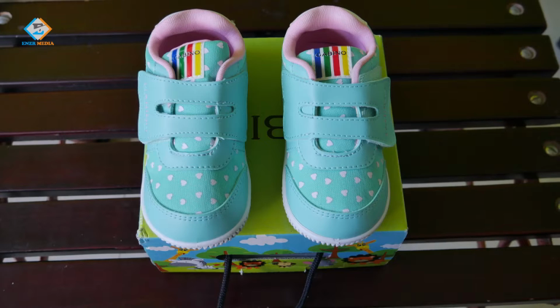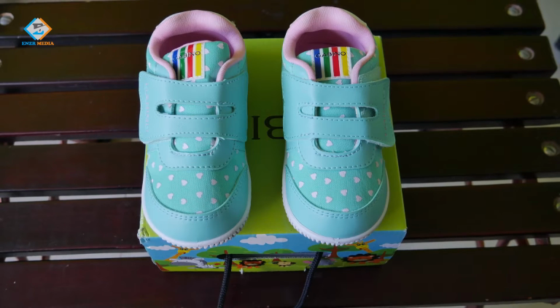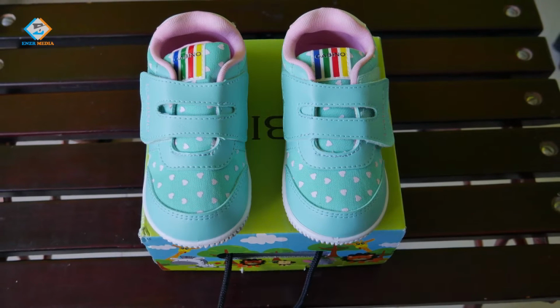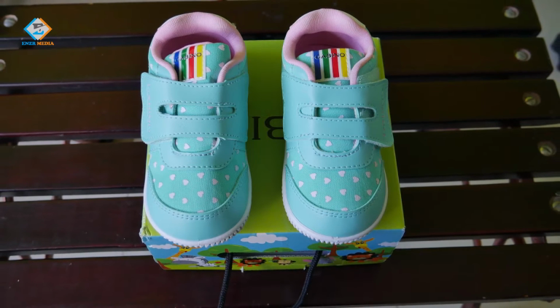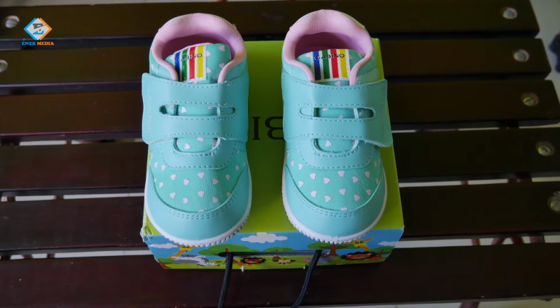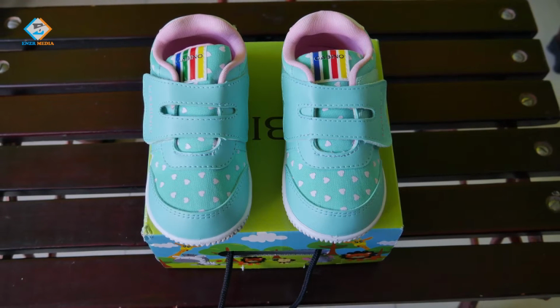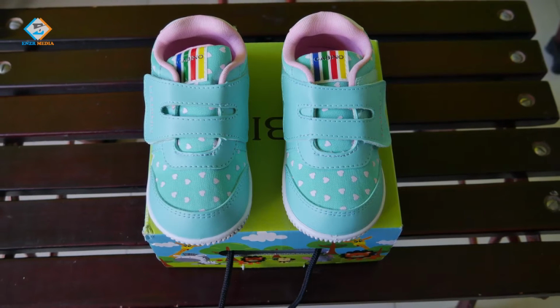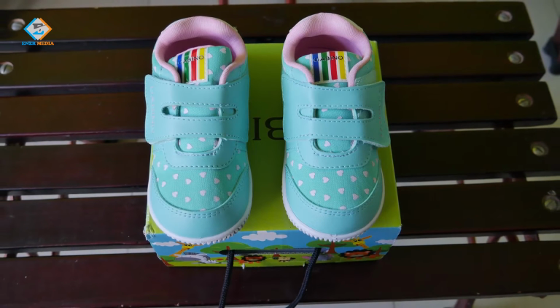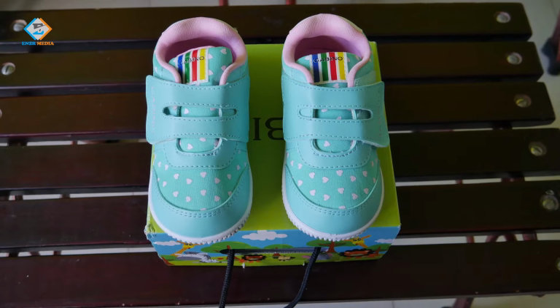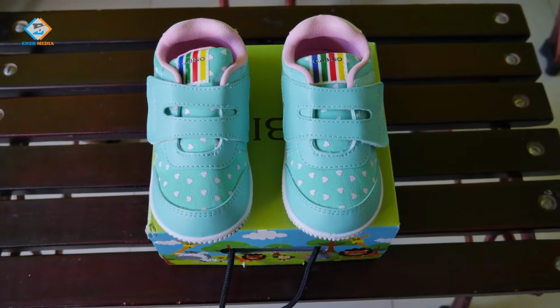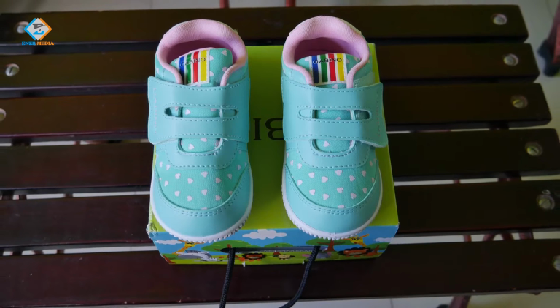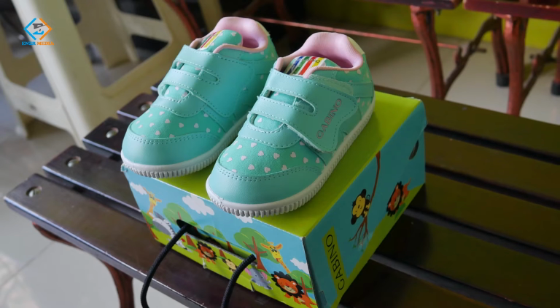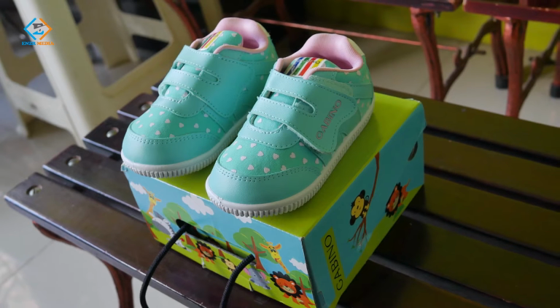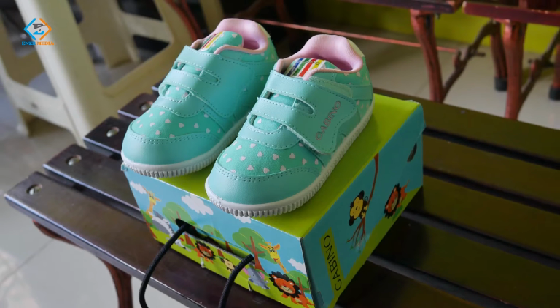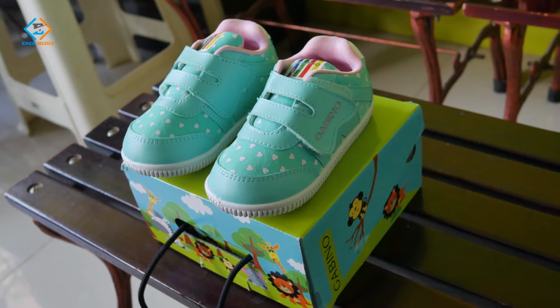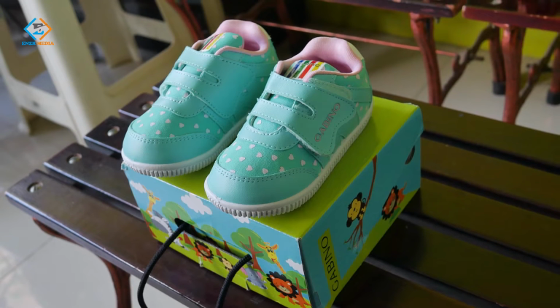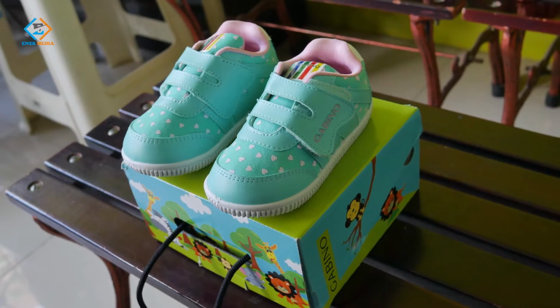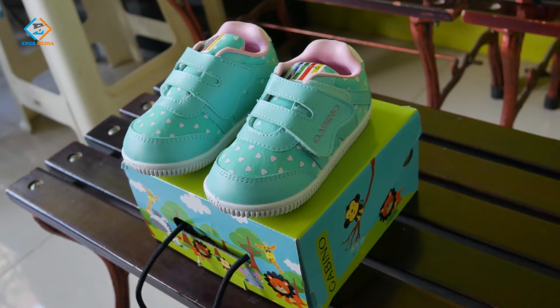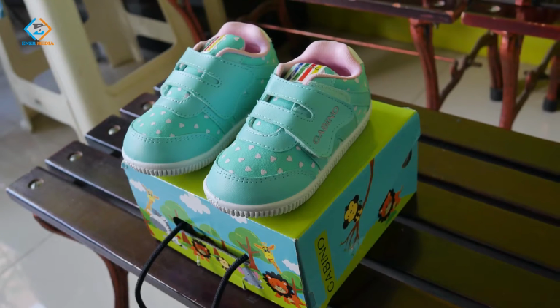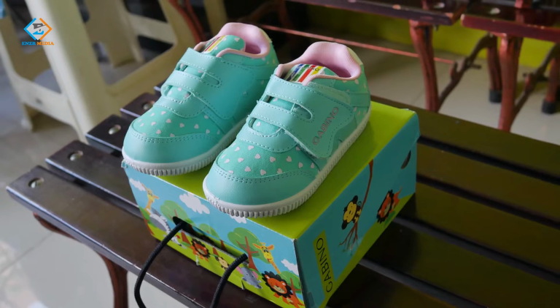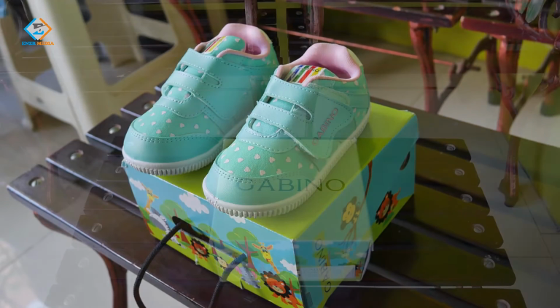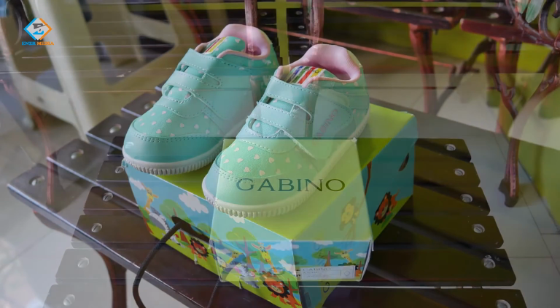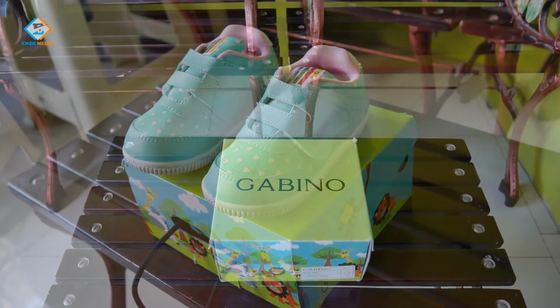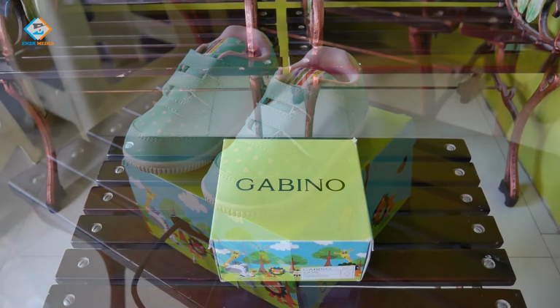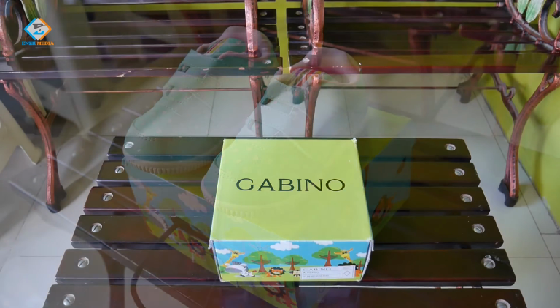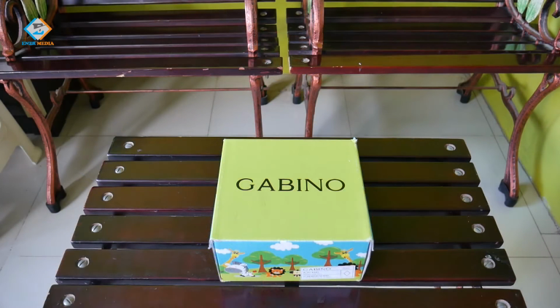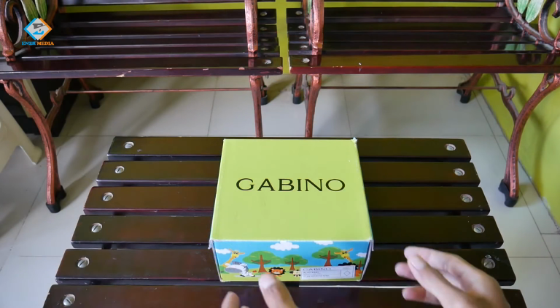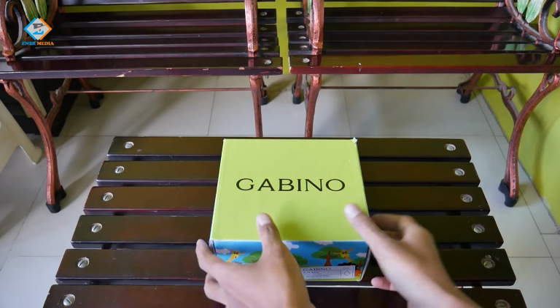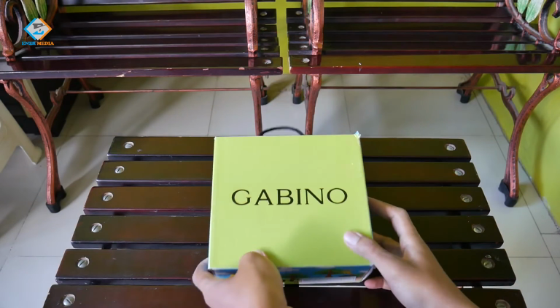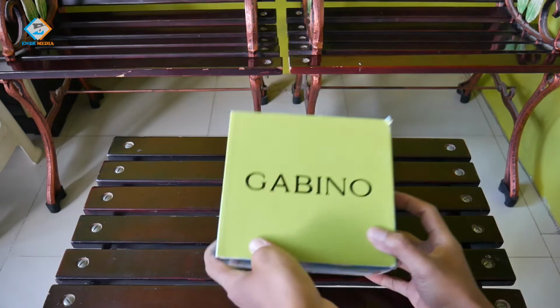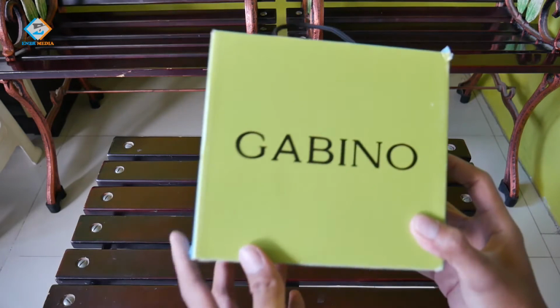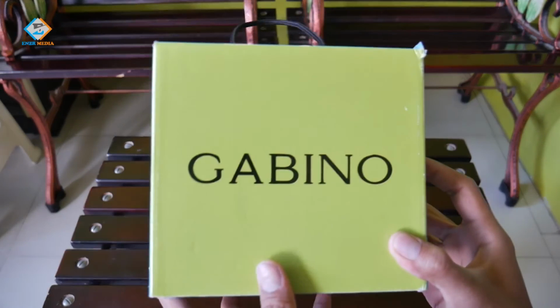Pada video kali ini saya akan melakukan unboxing dan review sepatu anak dari Gabino. Ya, ini adalah sepatu untuk anak berusia antara 2 atau 3 tahun. Oke, dusnya berwarna hijau cerah ditambah dengan gambar karakter menarik khas anak-anak.